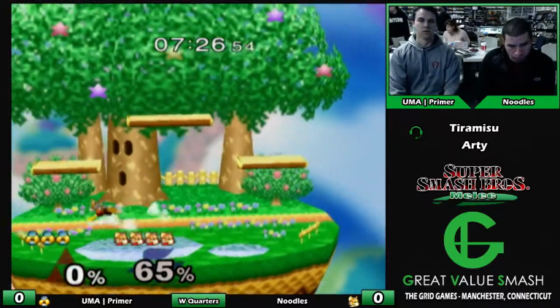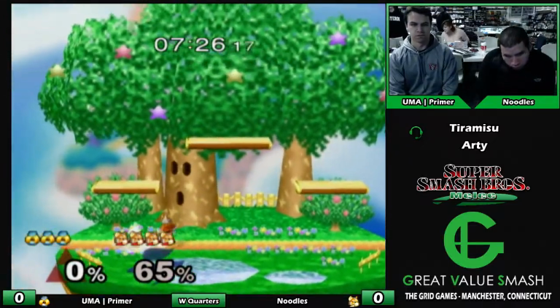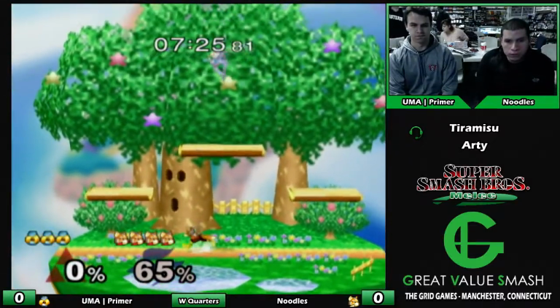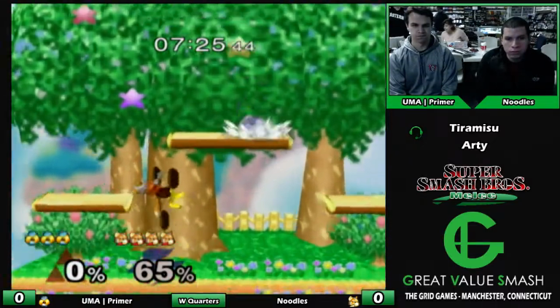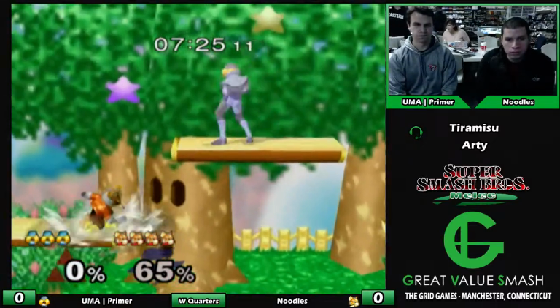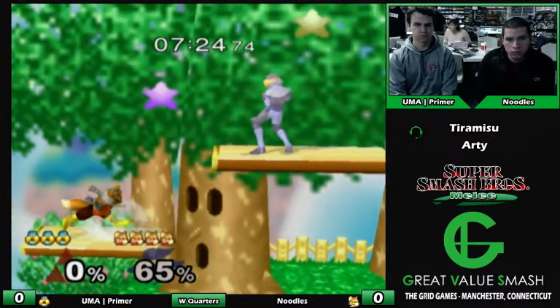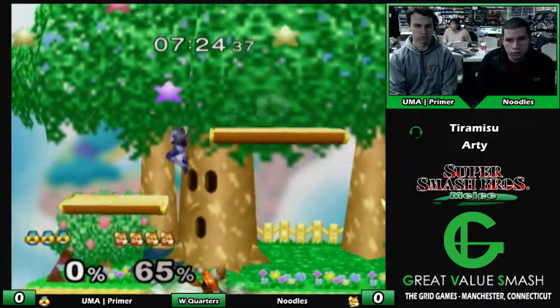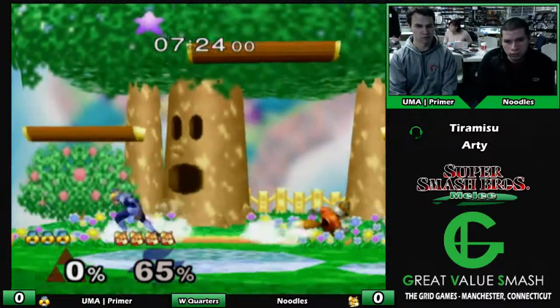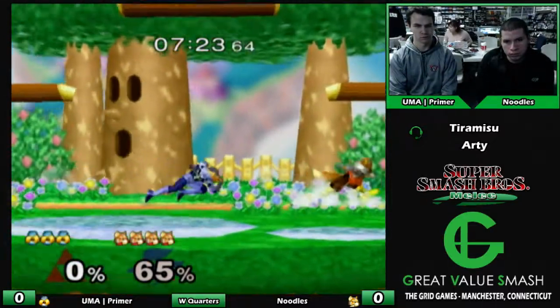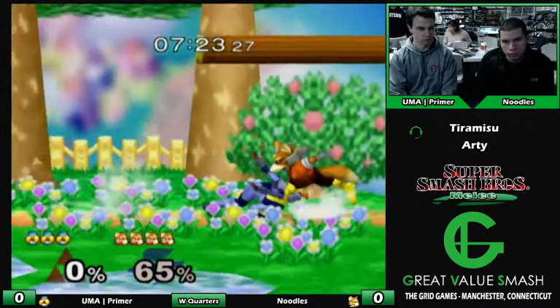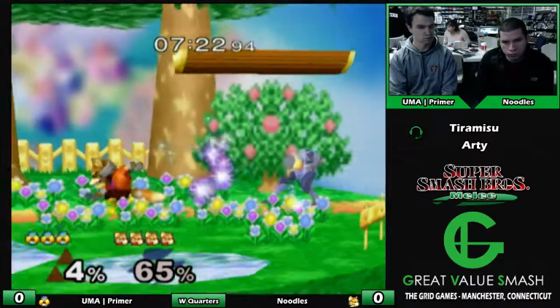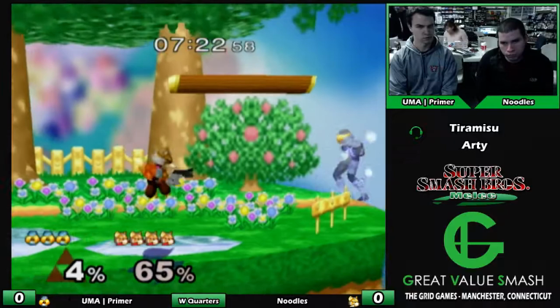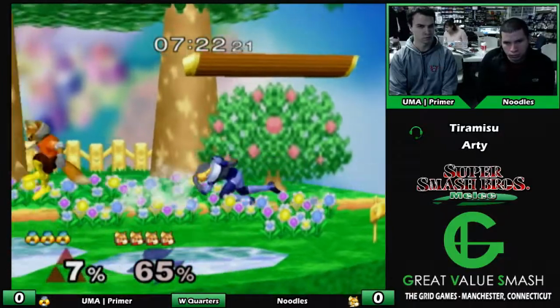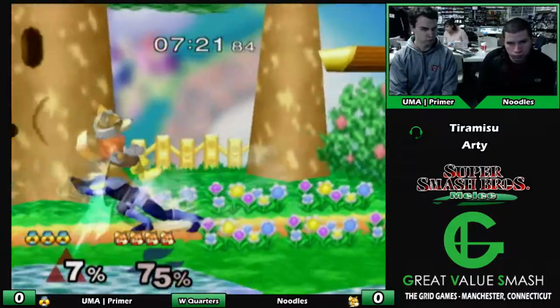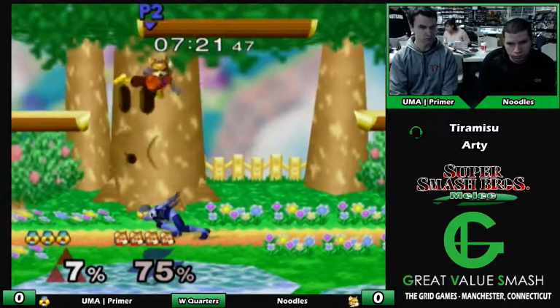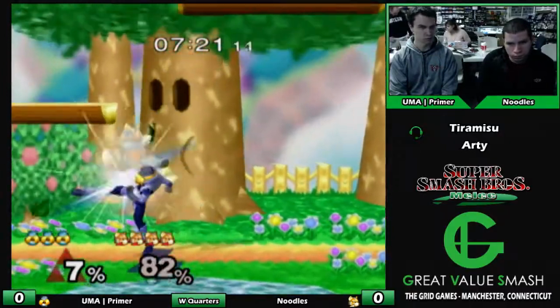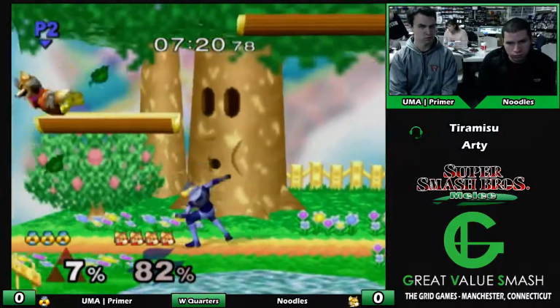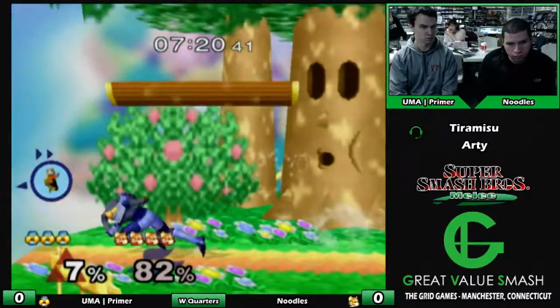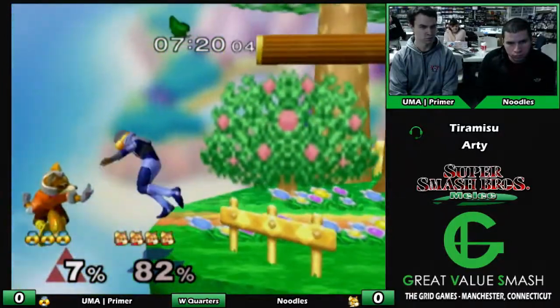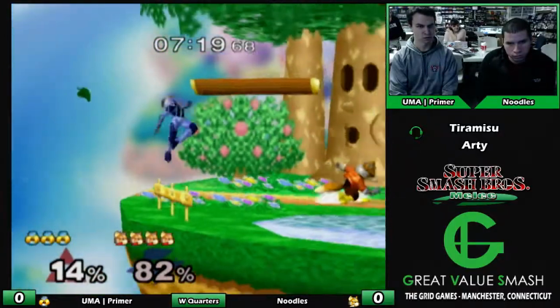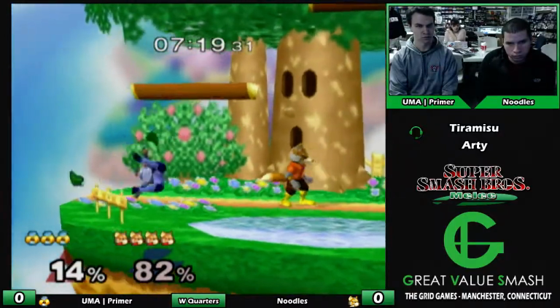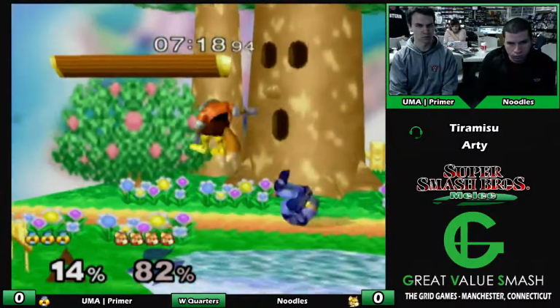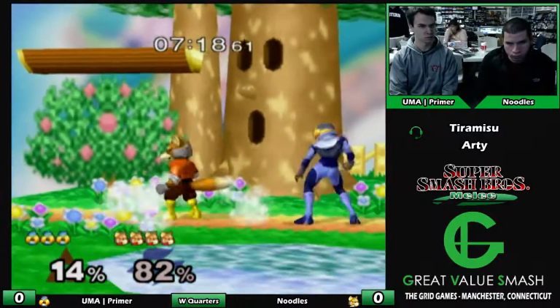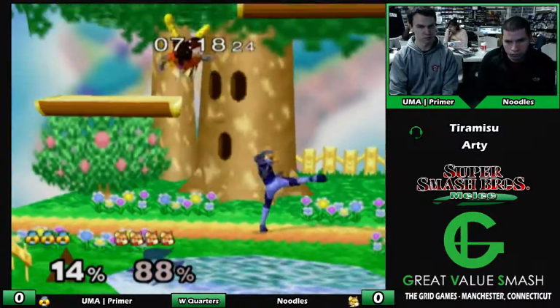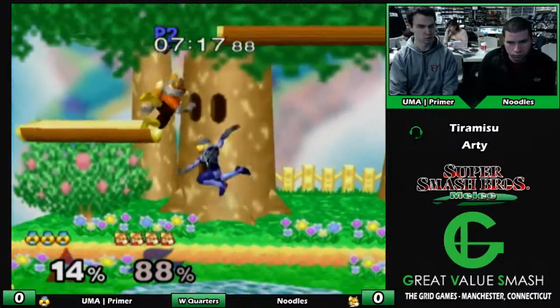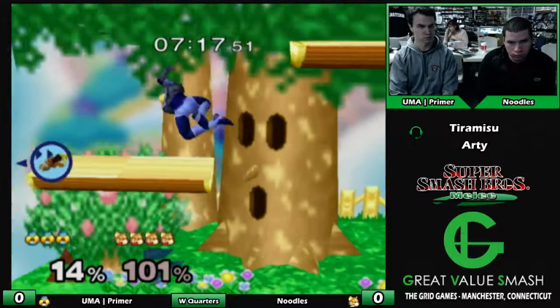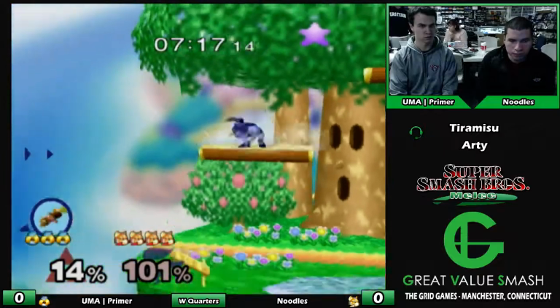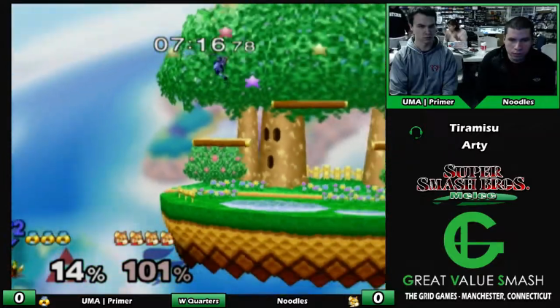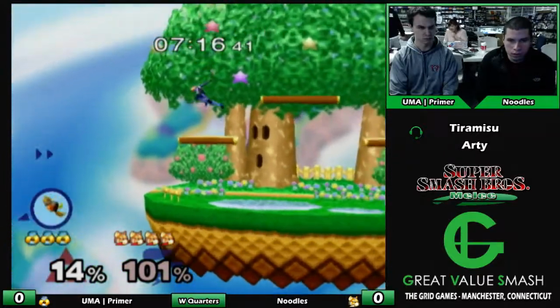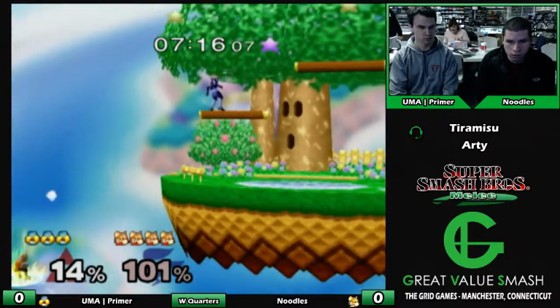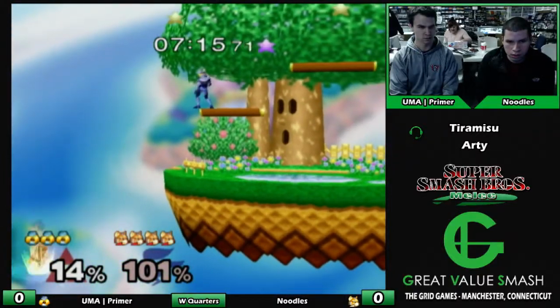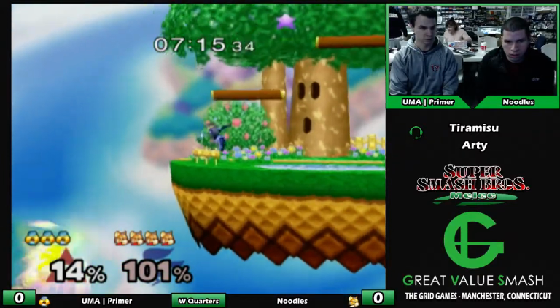And the edgeguard — Fox's edgeguard on Sheik is also really absurd. Yeah, it's actually insane. You get so much damage any time they have to up B — like, you get so much damage.